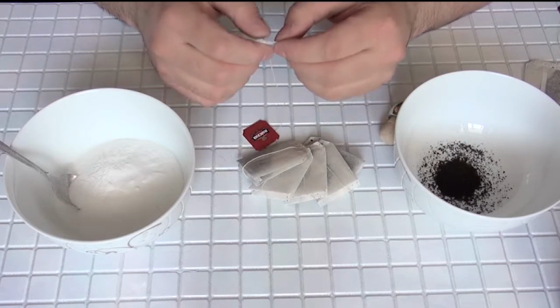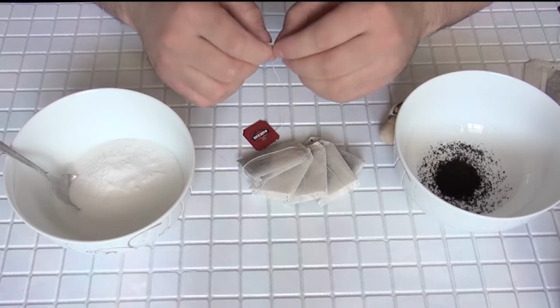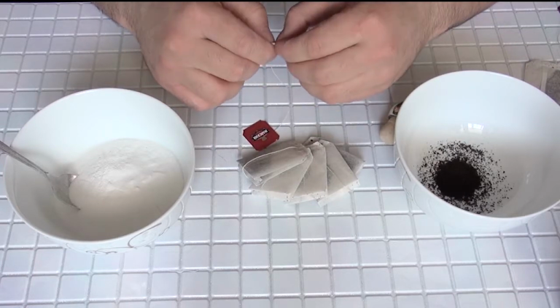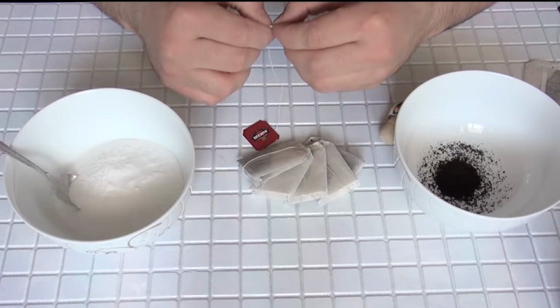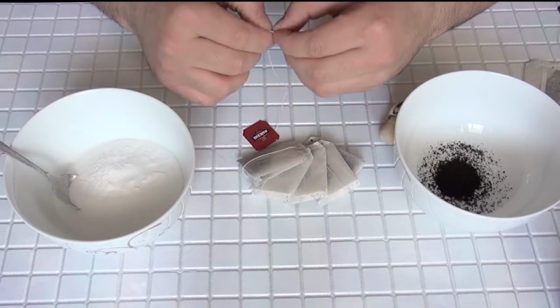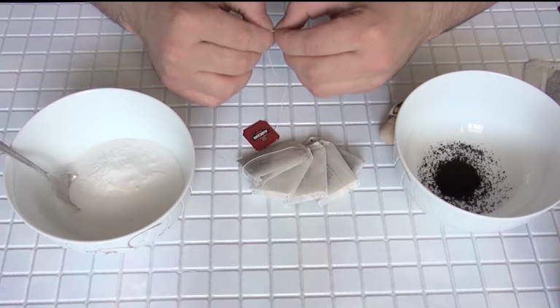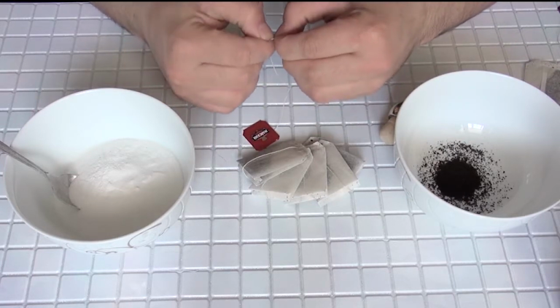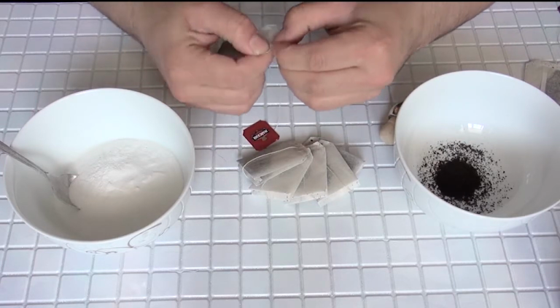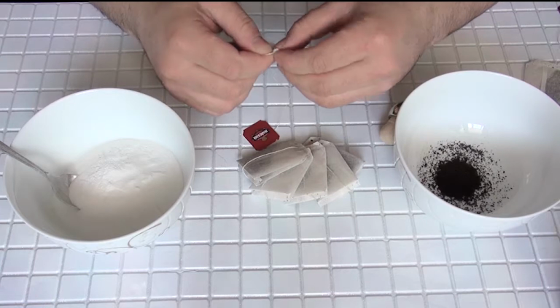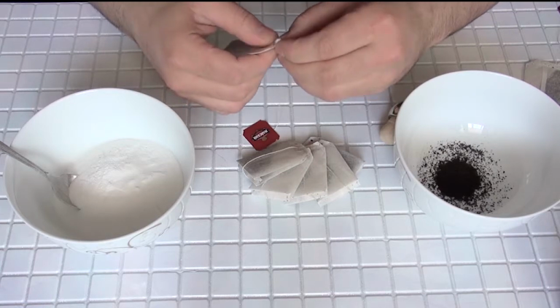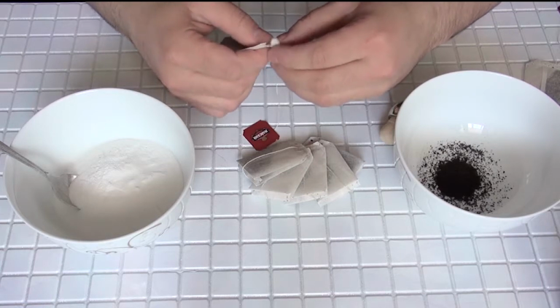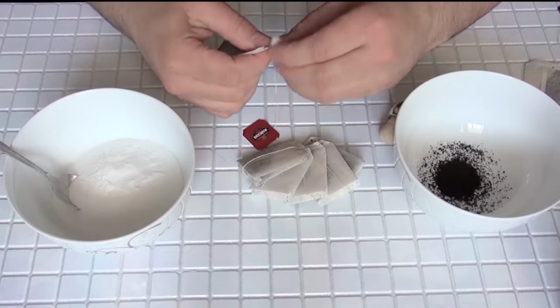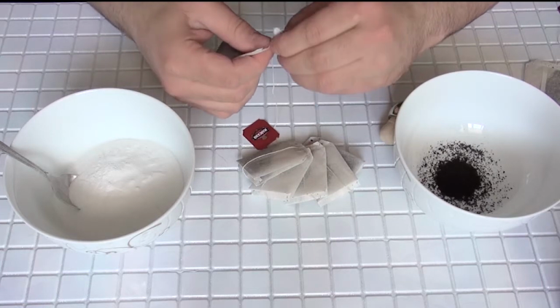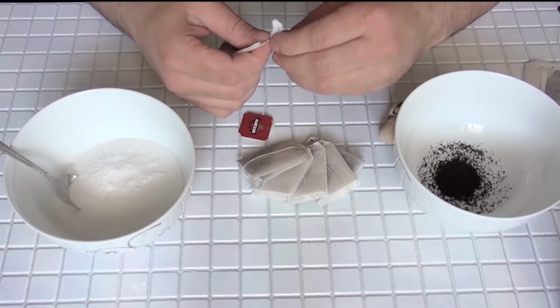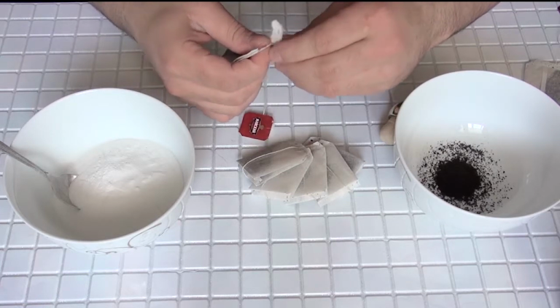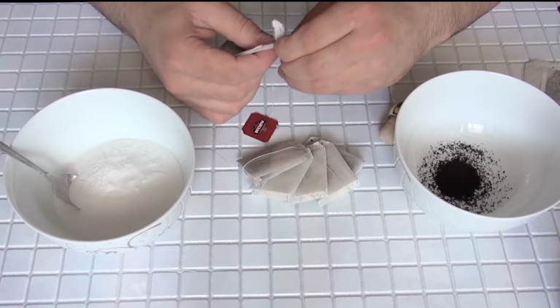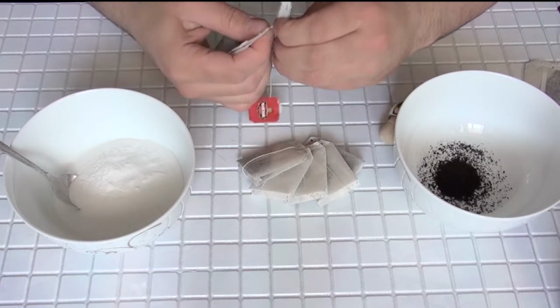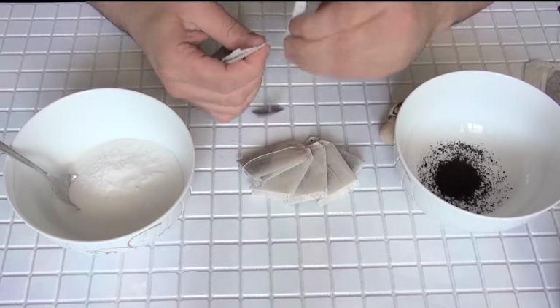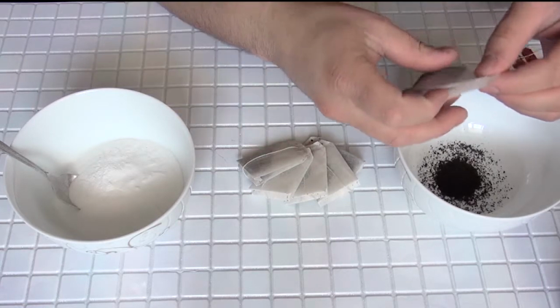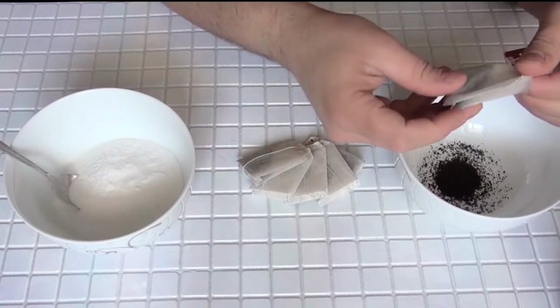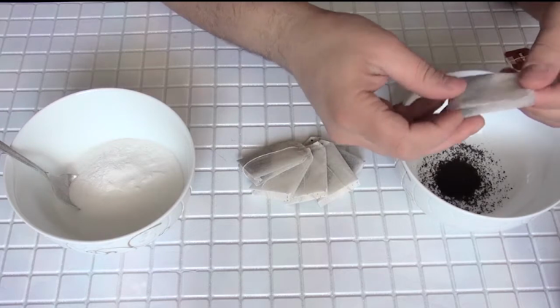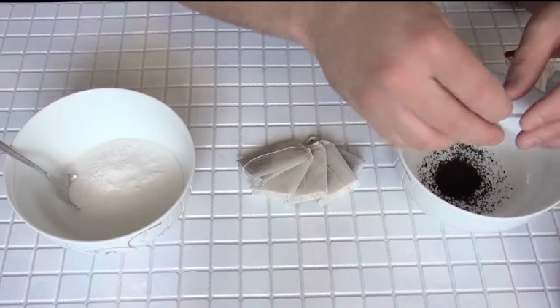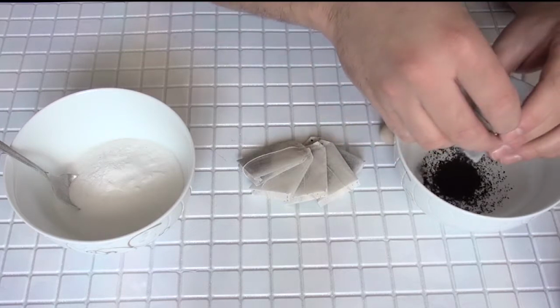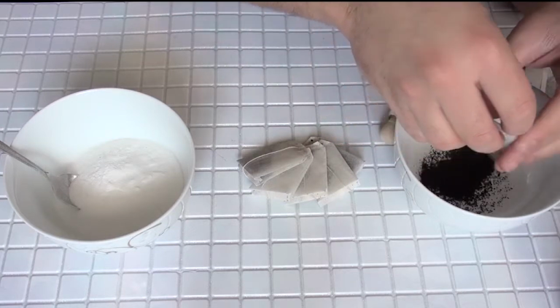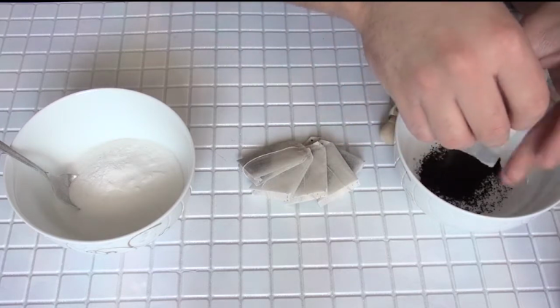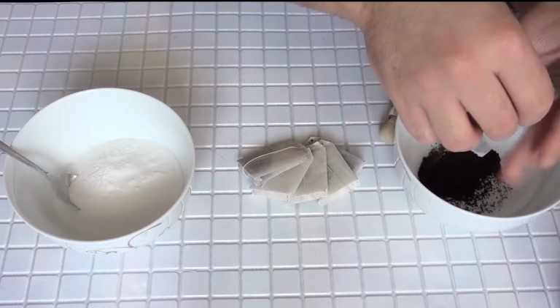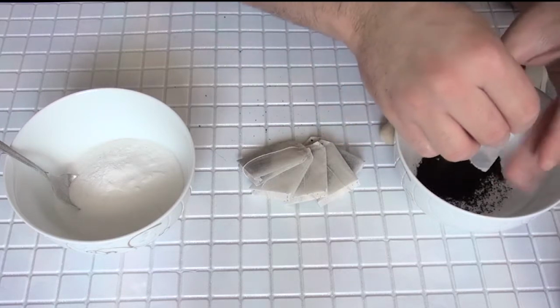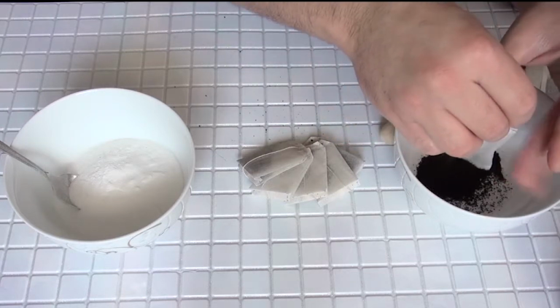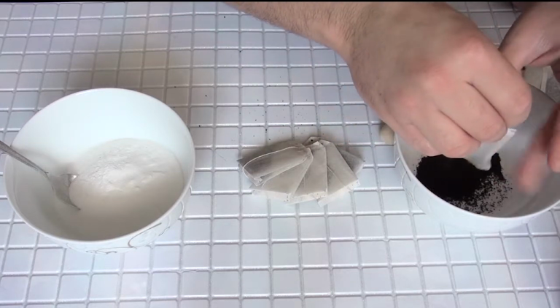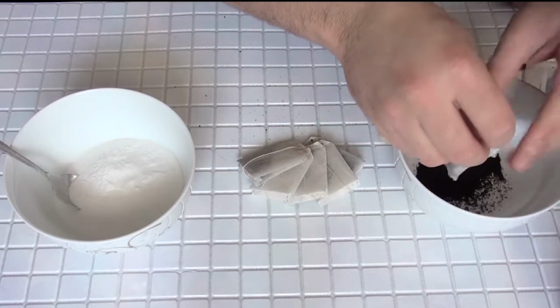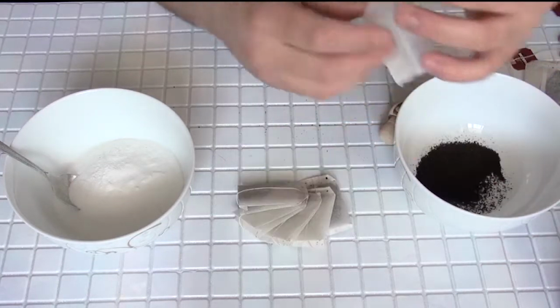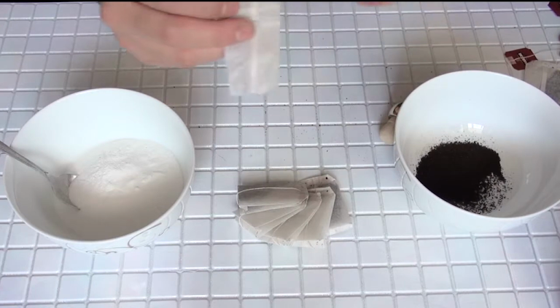What we need for this: First, one sheet of tea. We'll tear up the upper side of the tea pack, take off the tea, and pack it up like this.